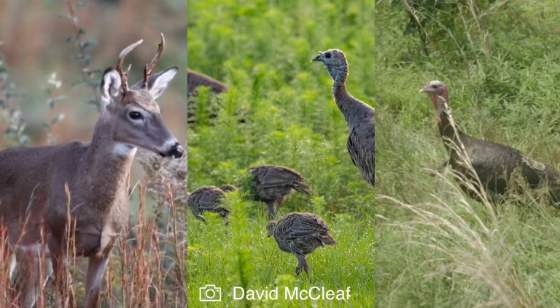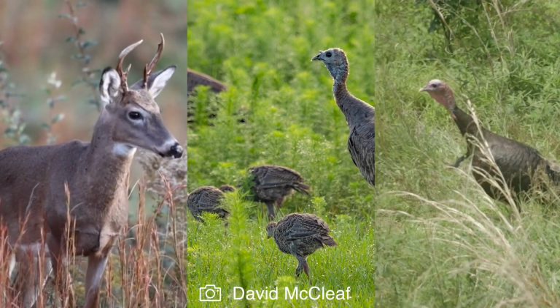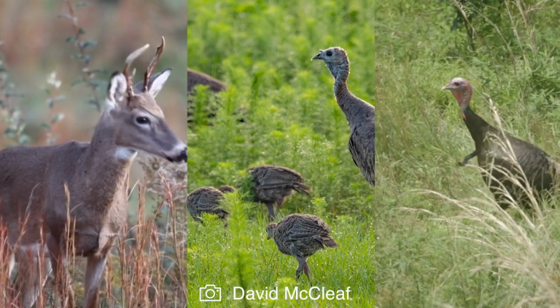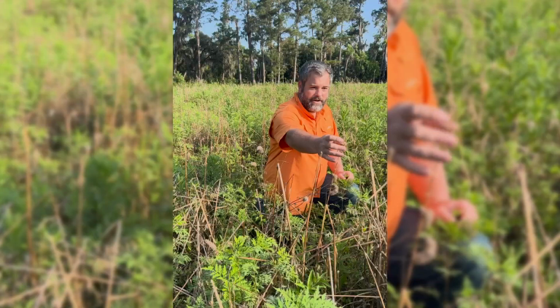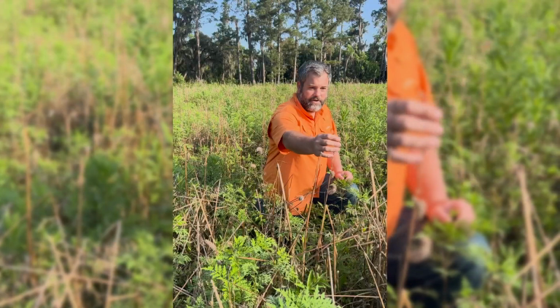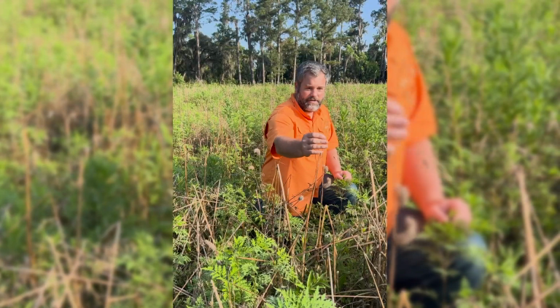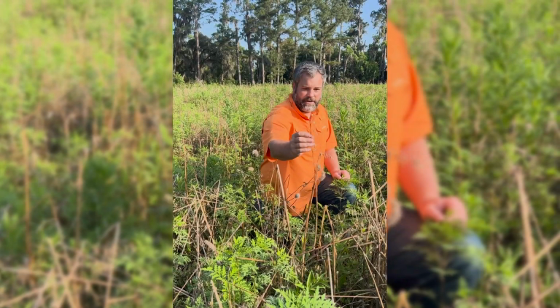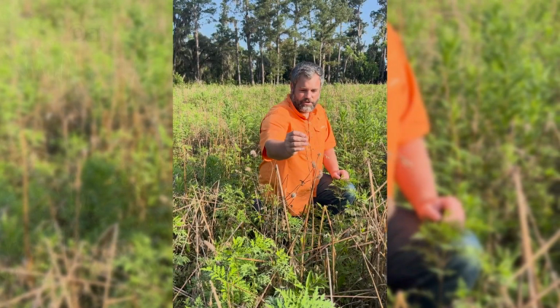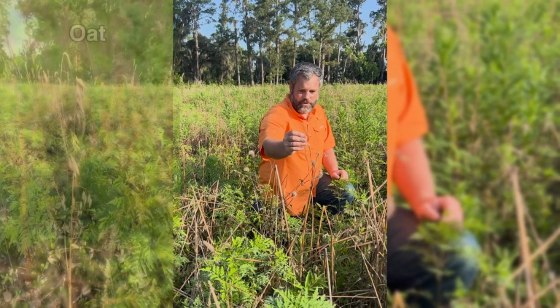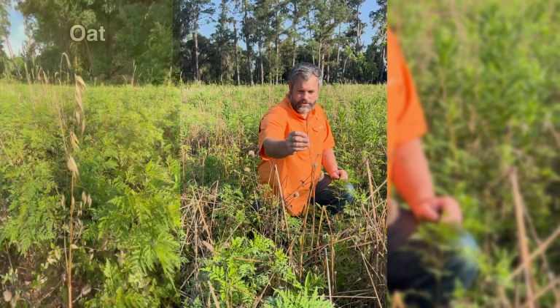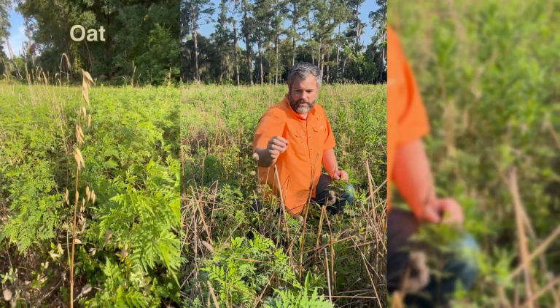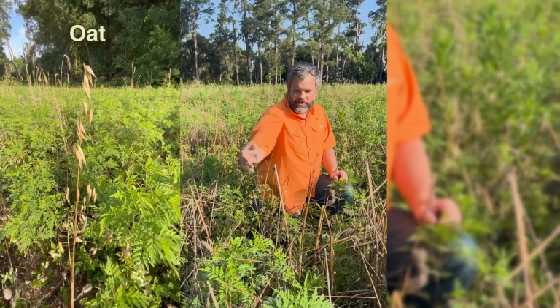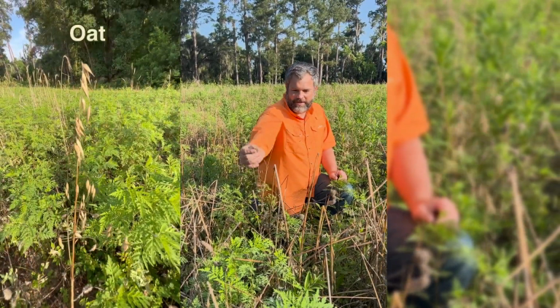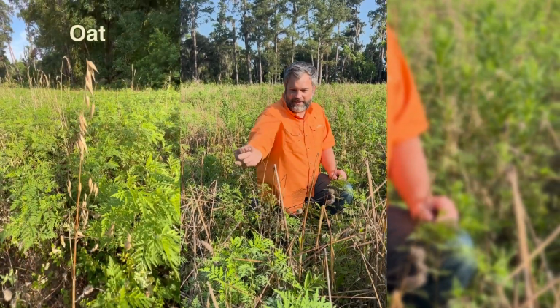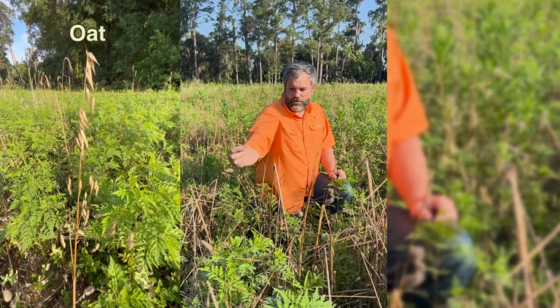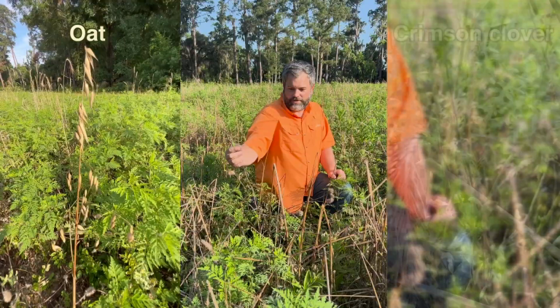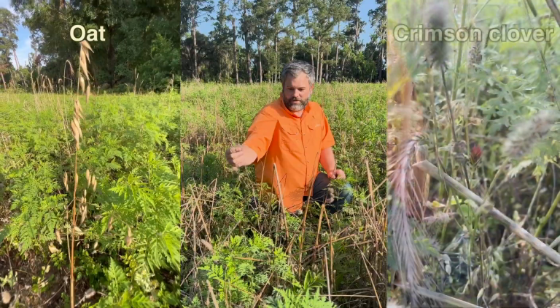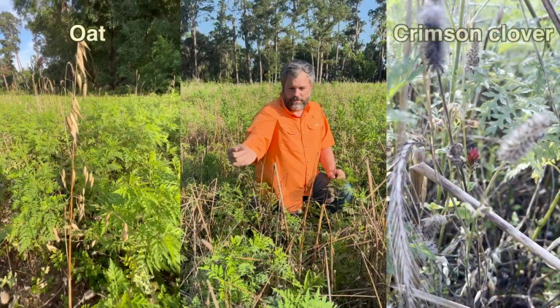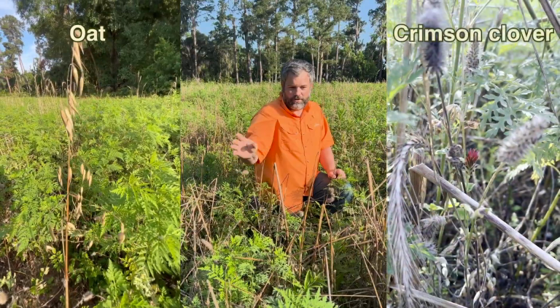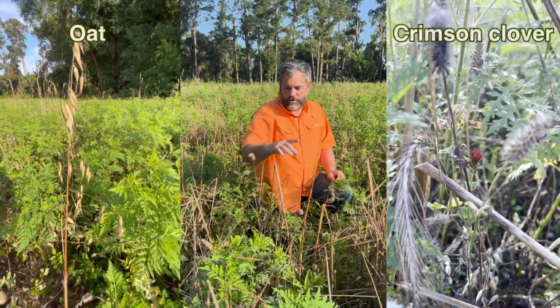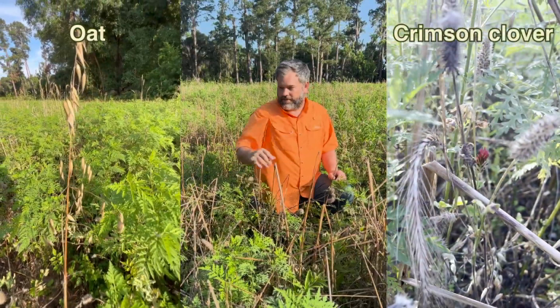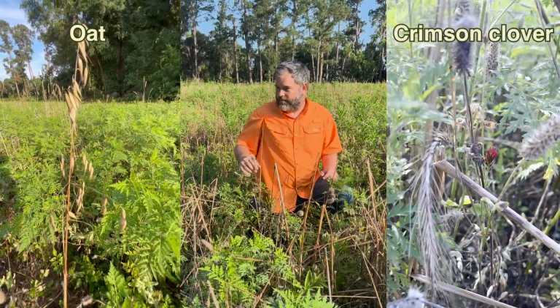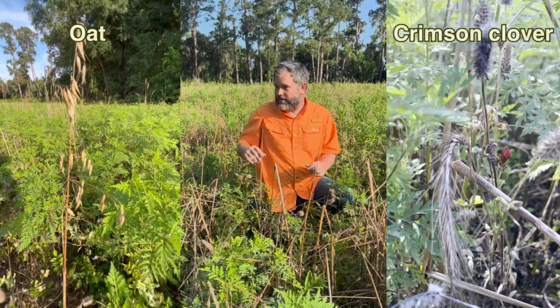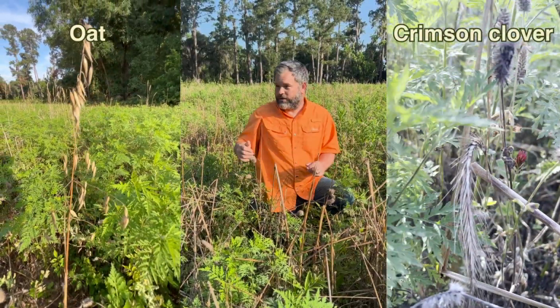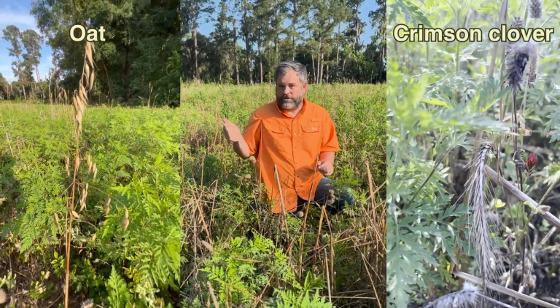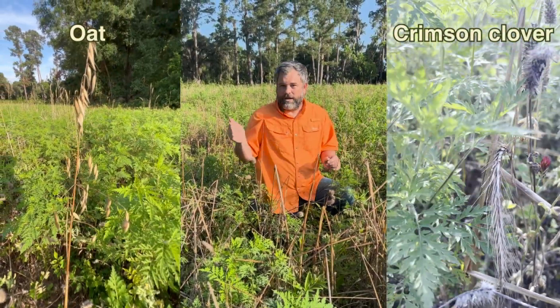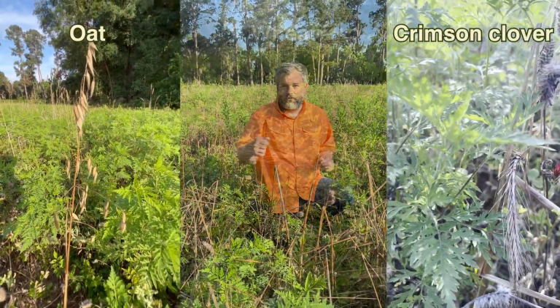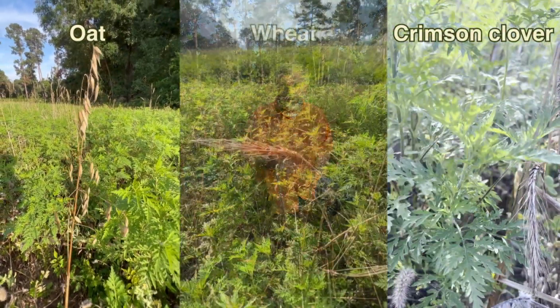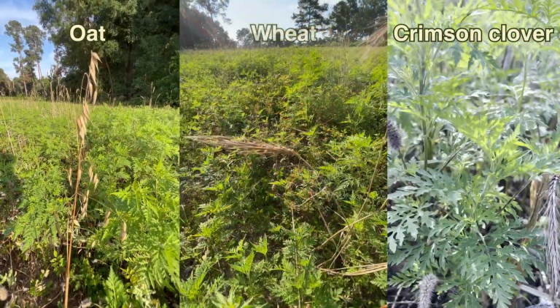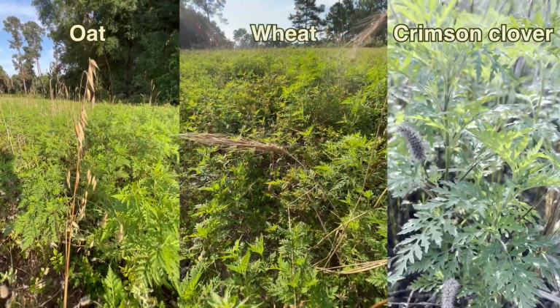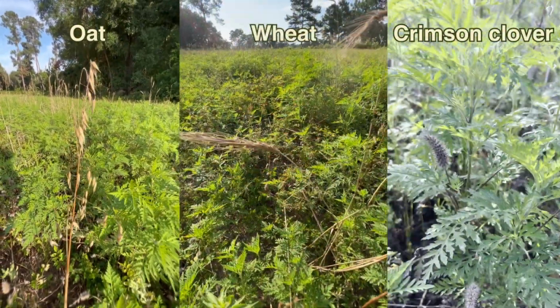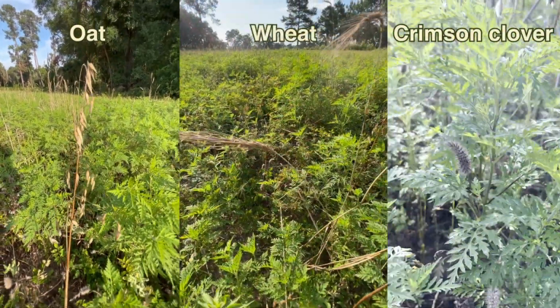Right now you may notice these are oats, this is crimson clover — both have died back — and we also have wheat in this plot.